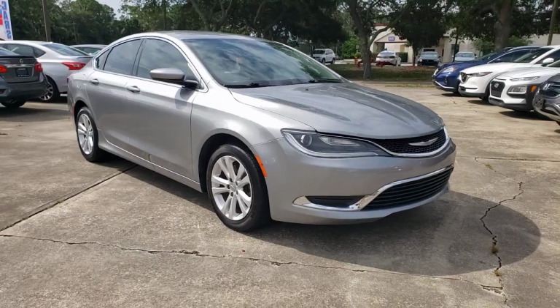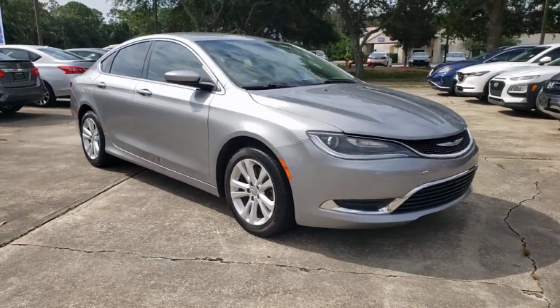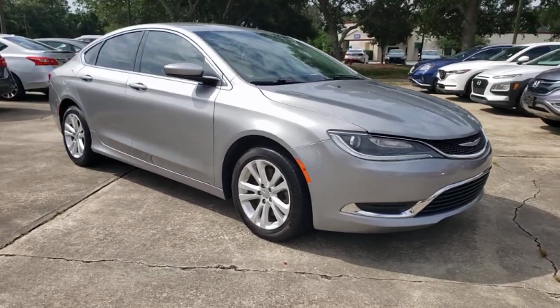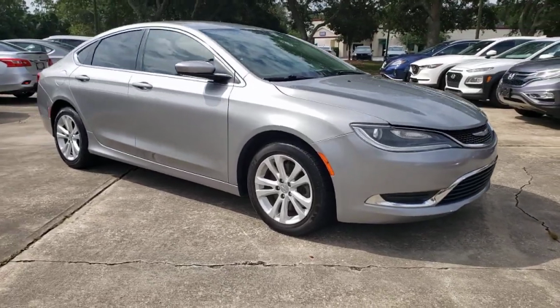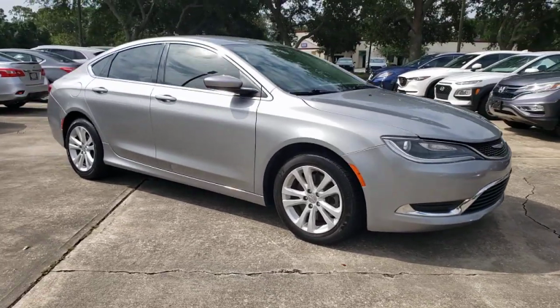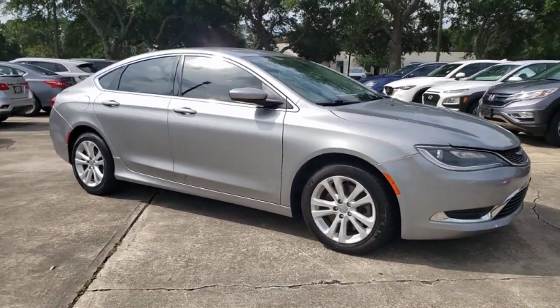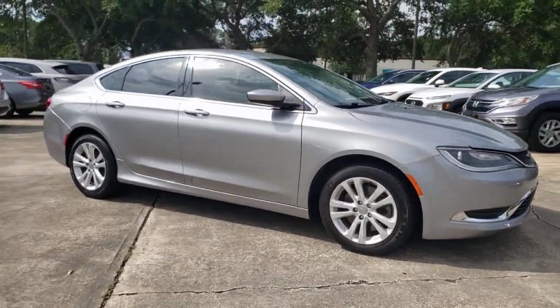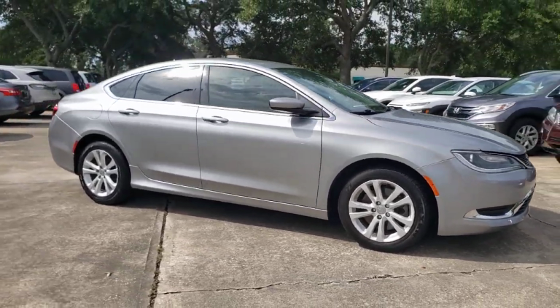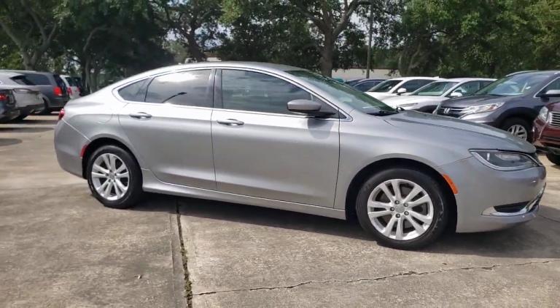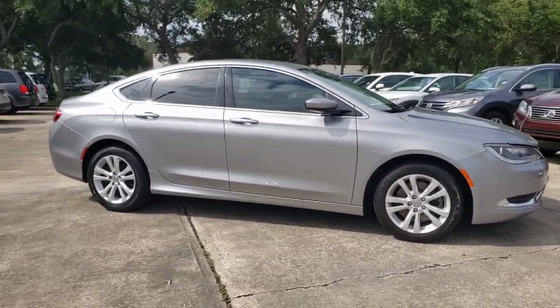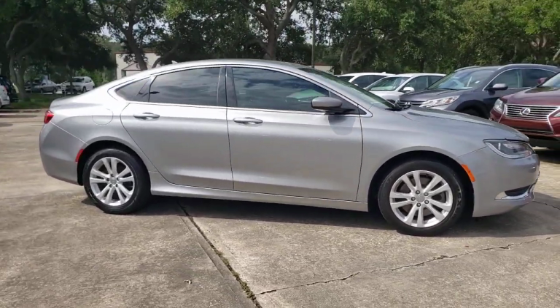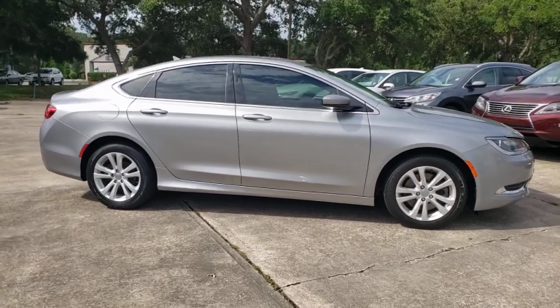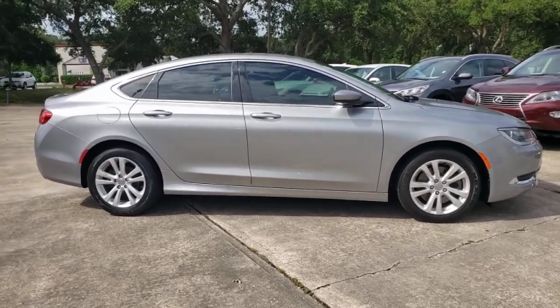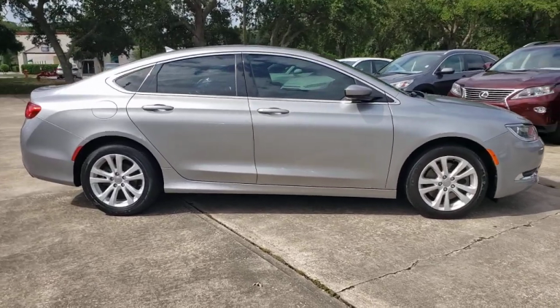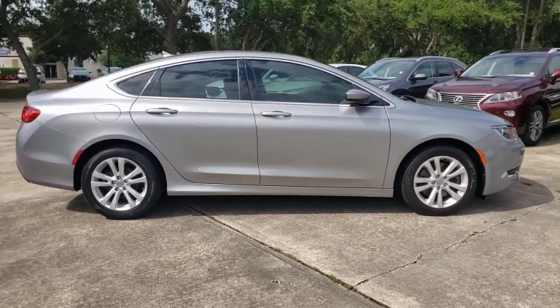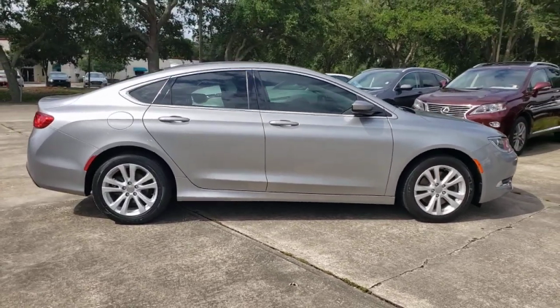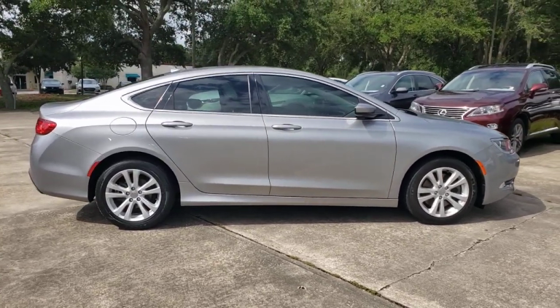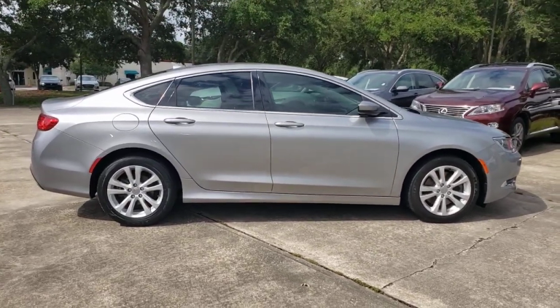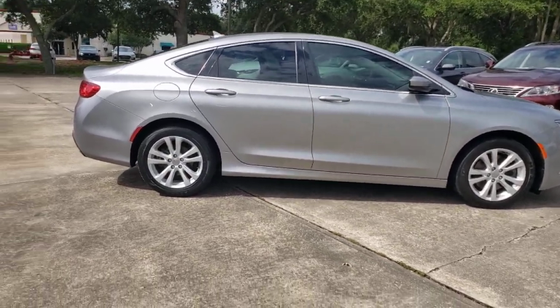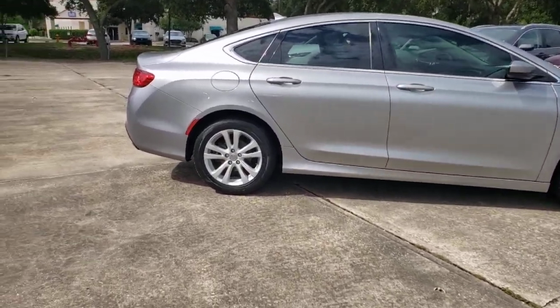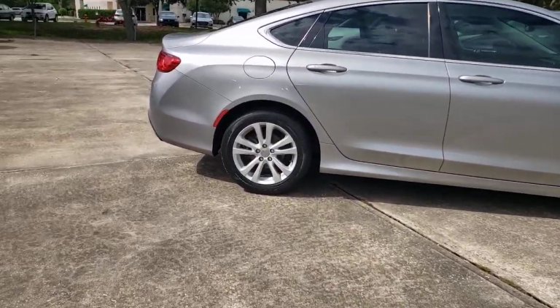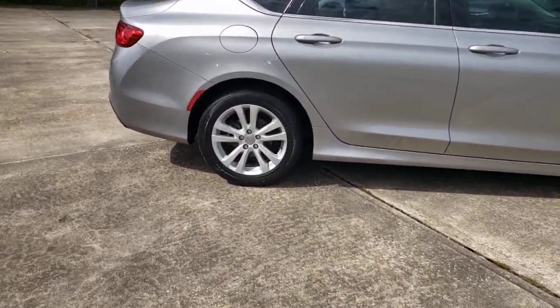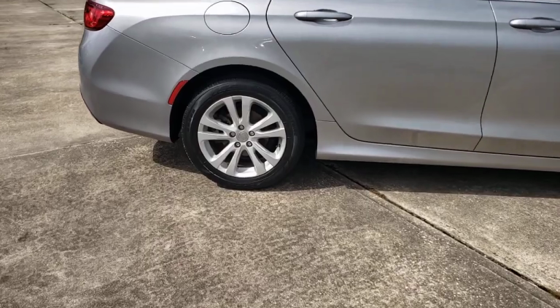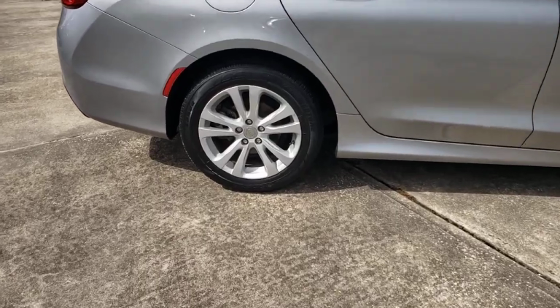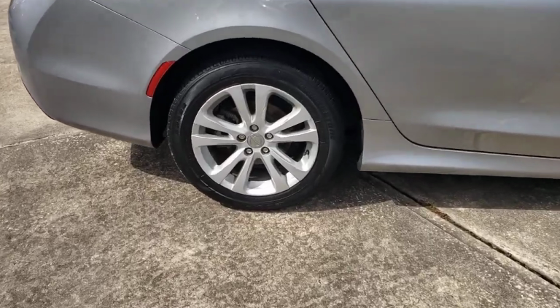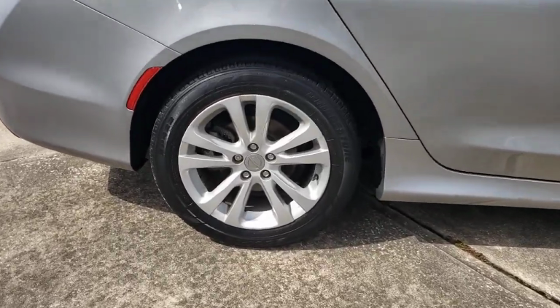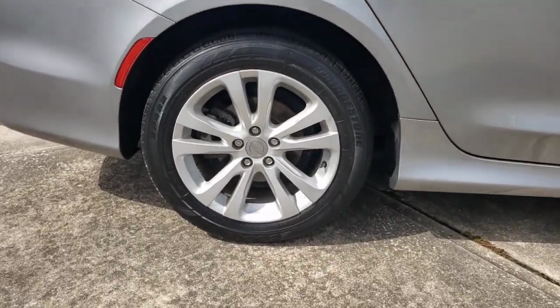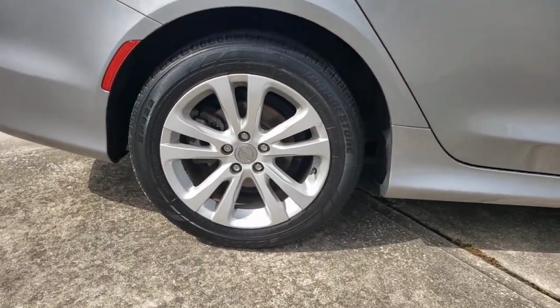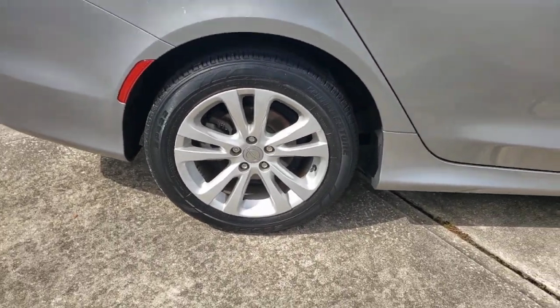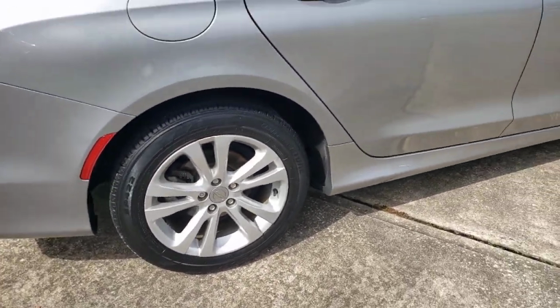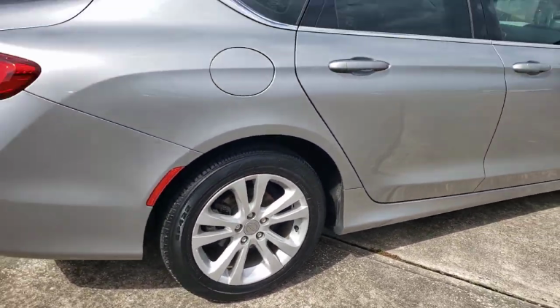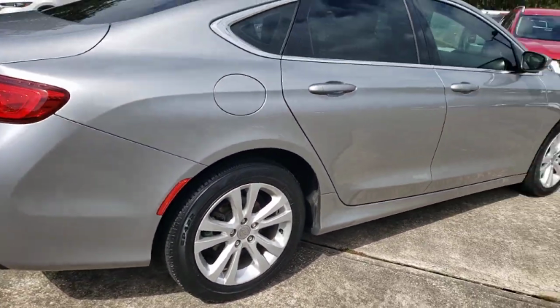Get into the 2017 Chrysler 200. With less than 60,000 miles on the odometer, this vehicle provides excellent value. This vehicle delivers the style and comfort you need to meet the needs of today's lifestyle.